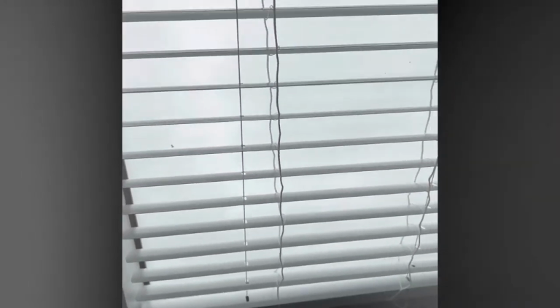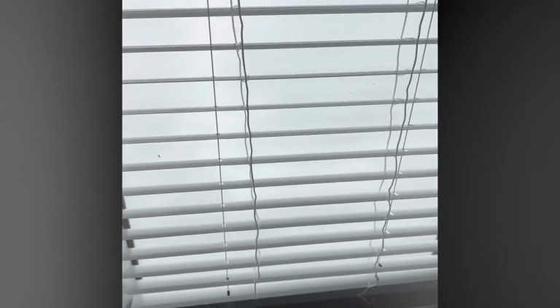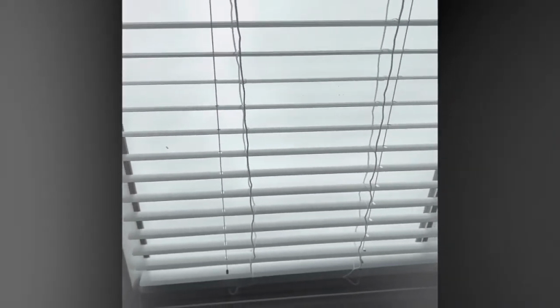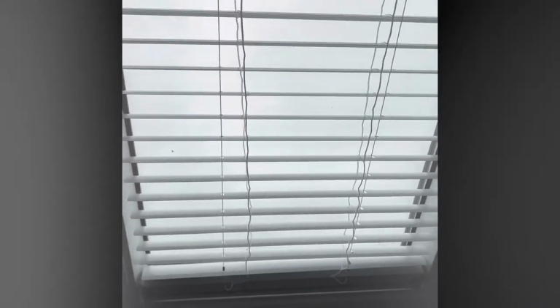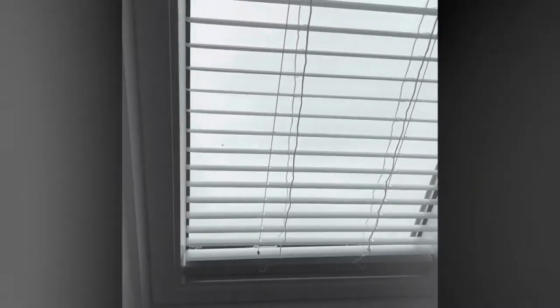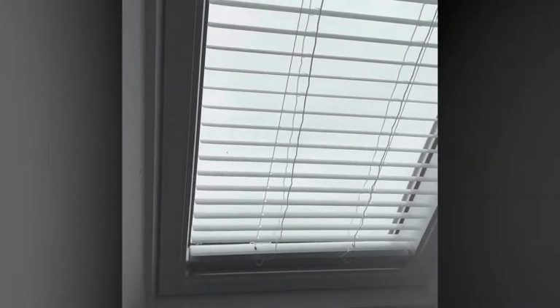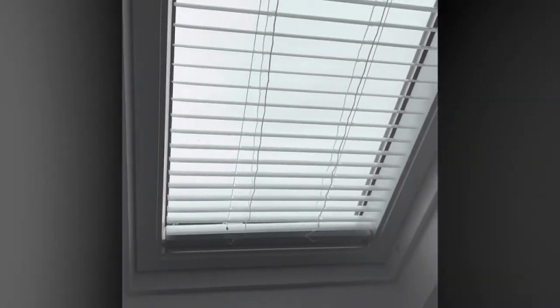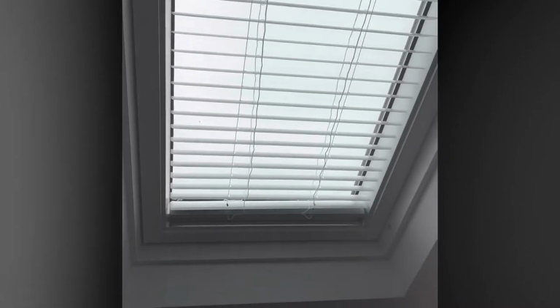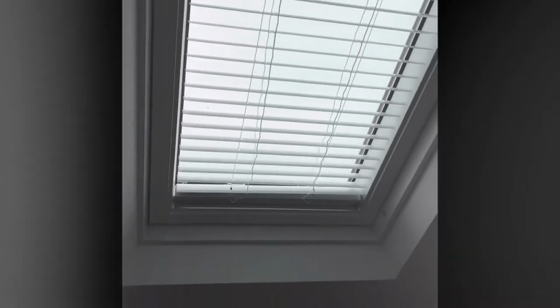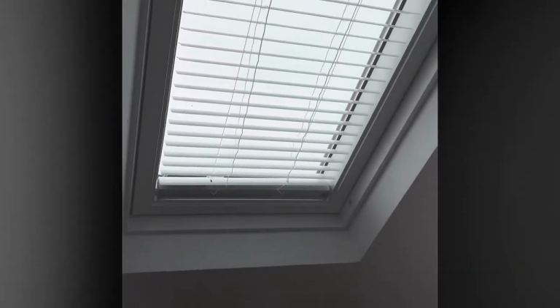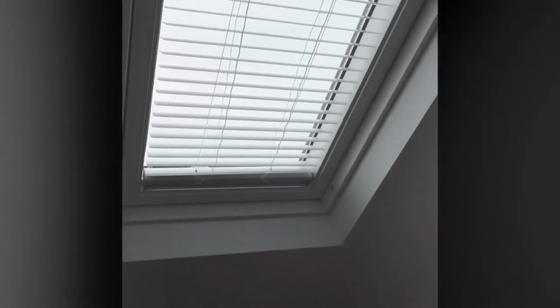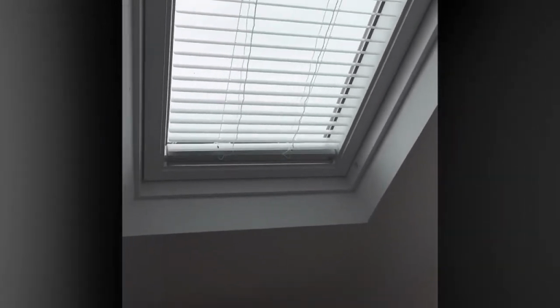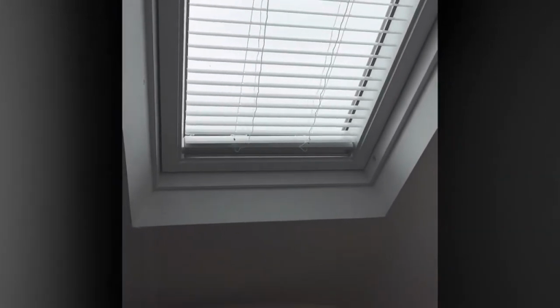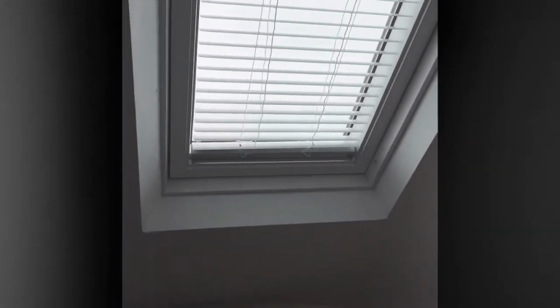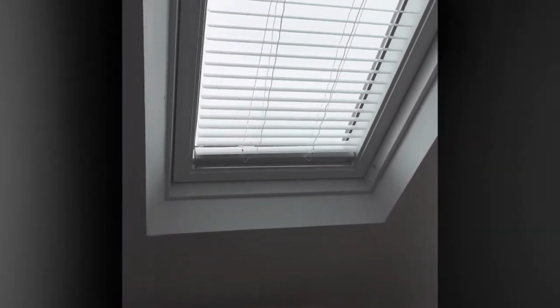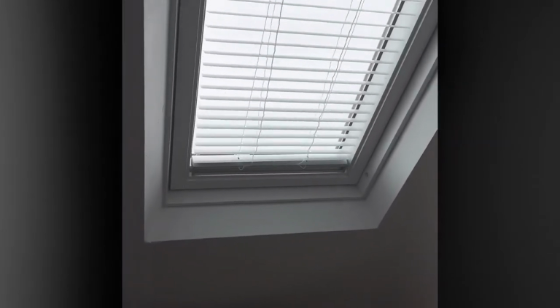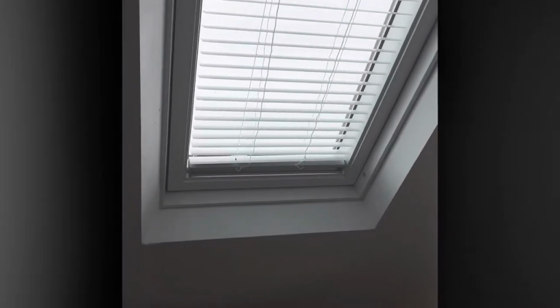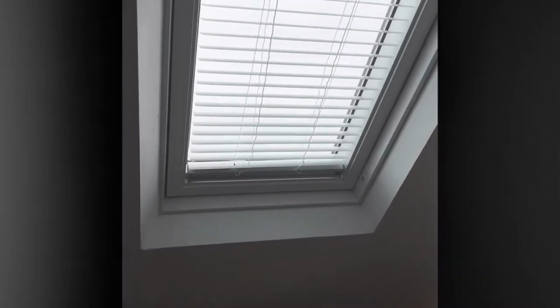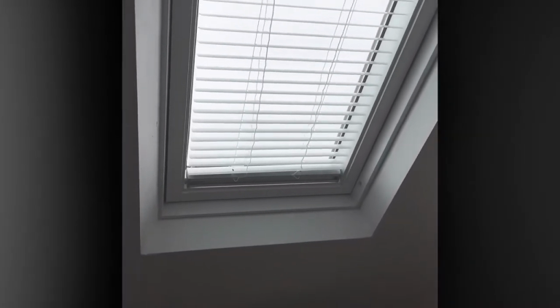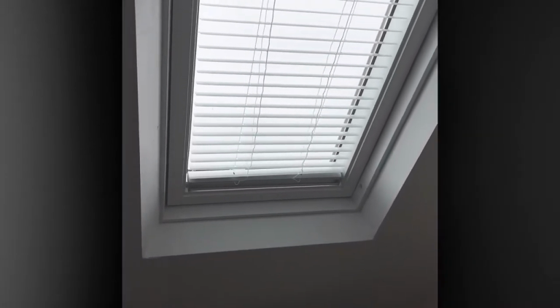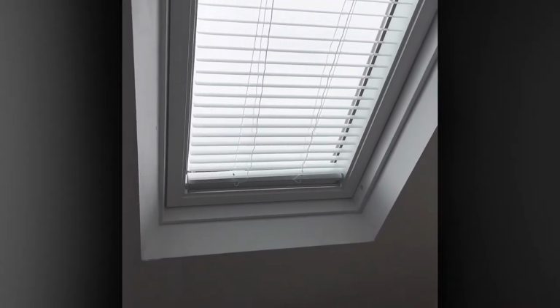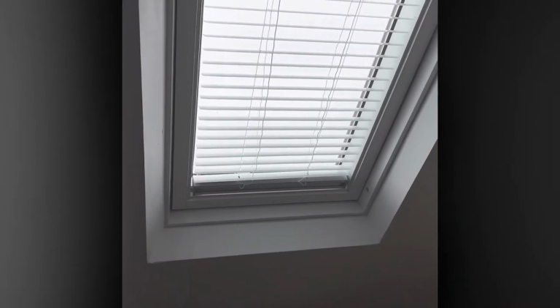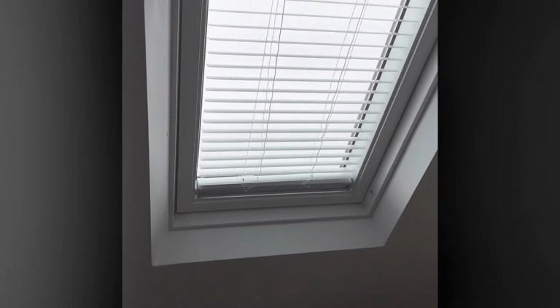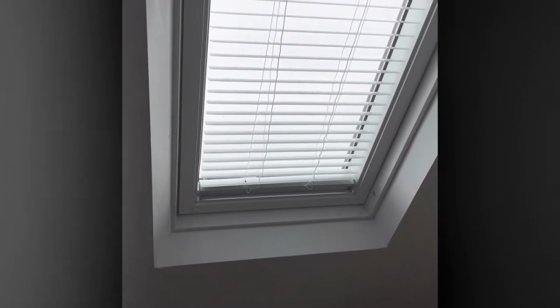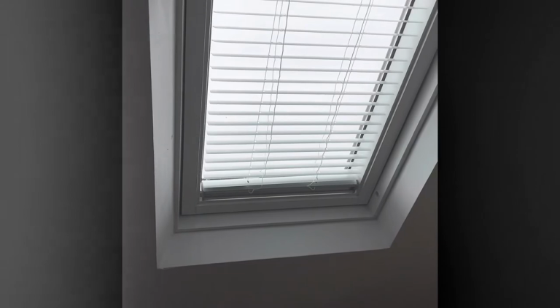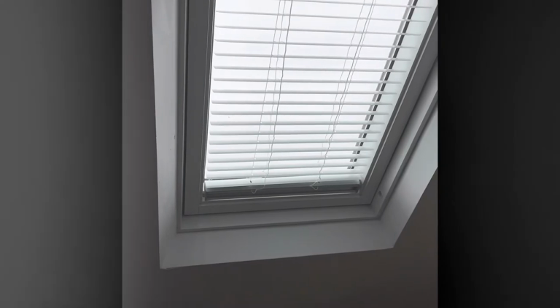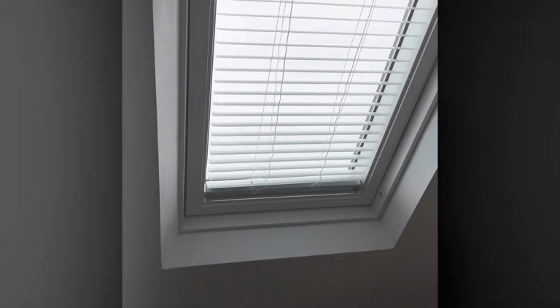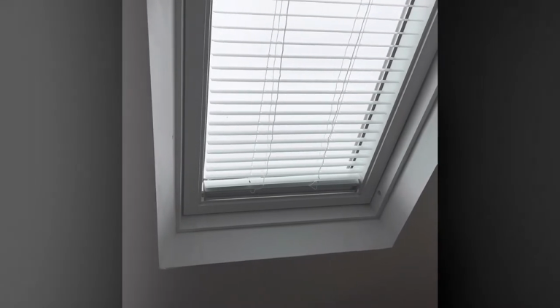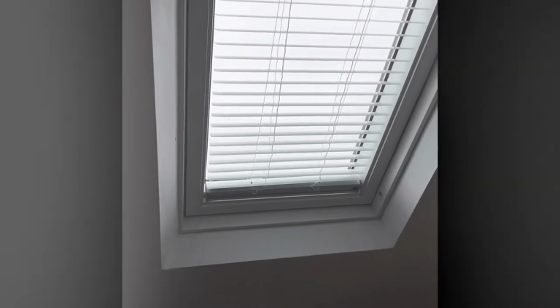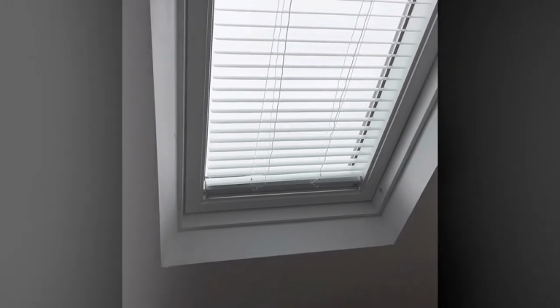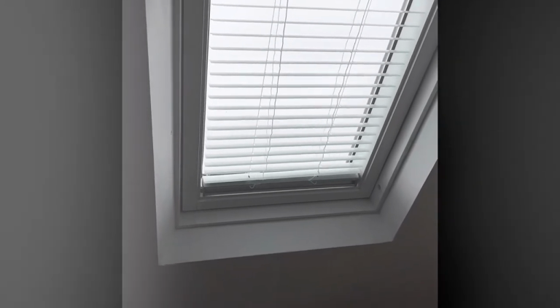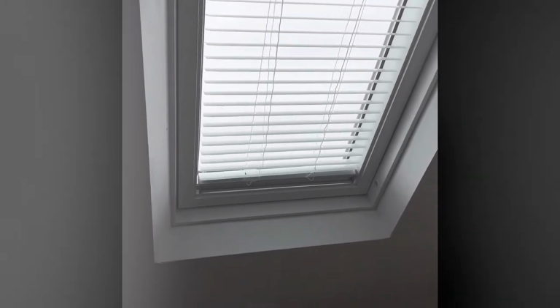So I'll get to showing you where you put the screws and what you need to adjust to make the blind long enough for a new Velux window.